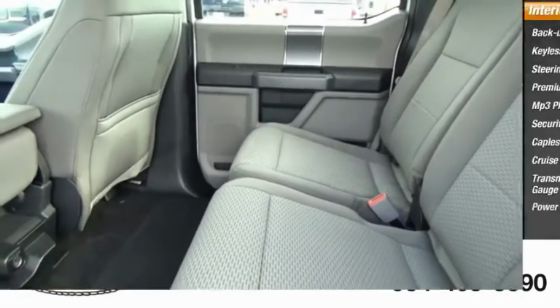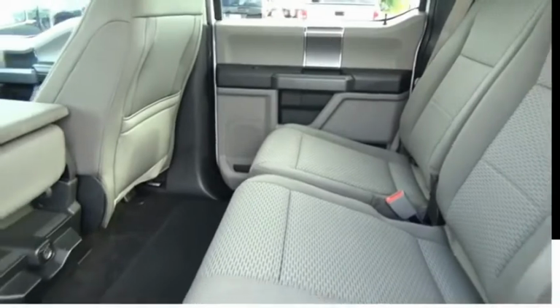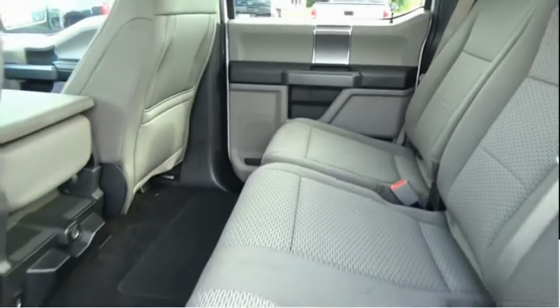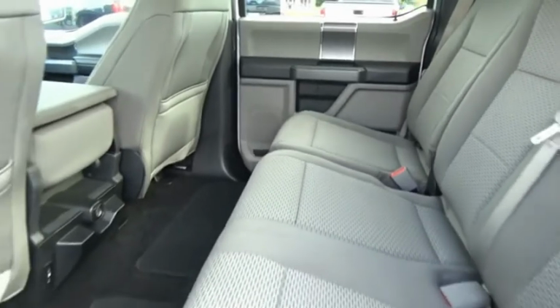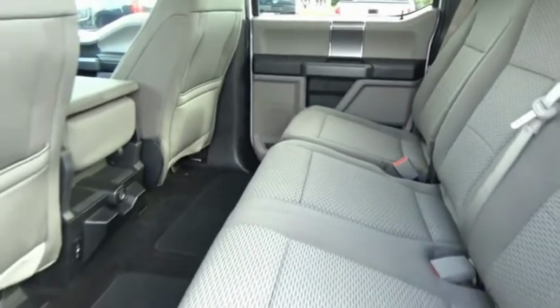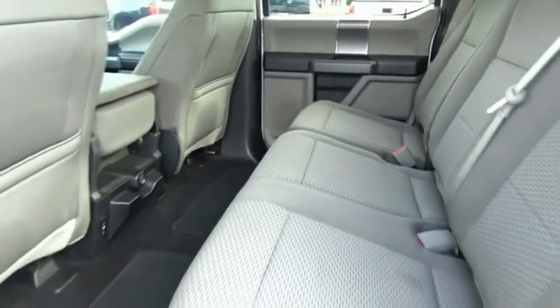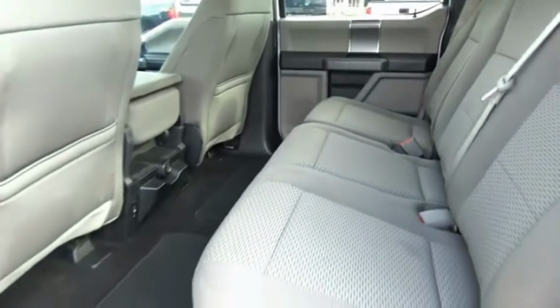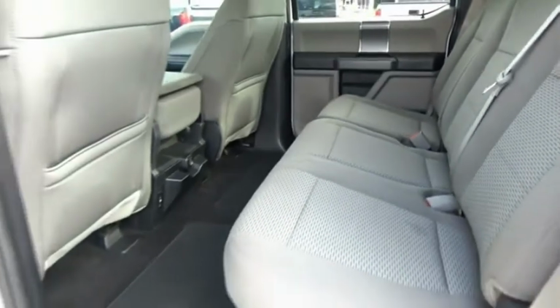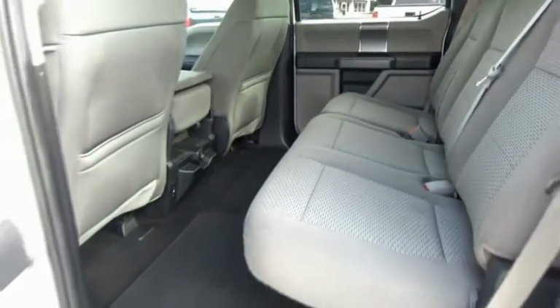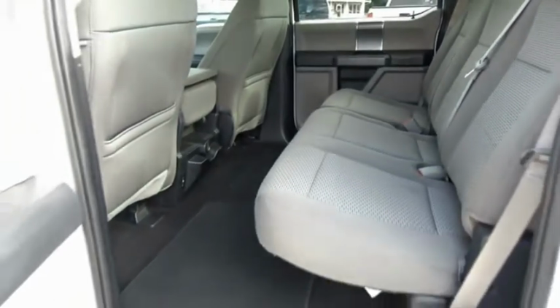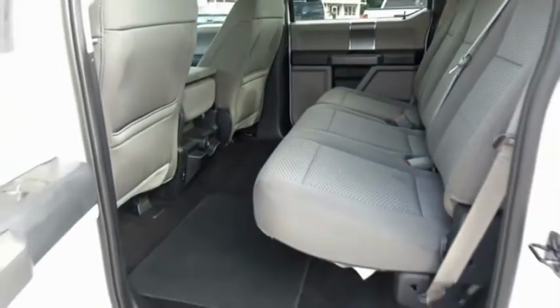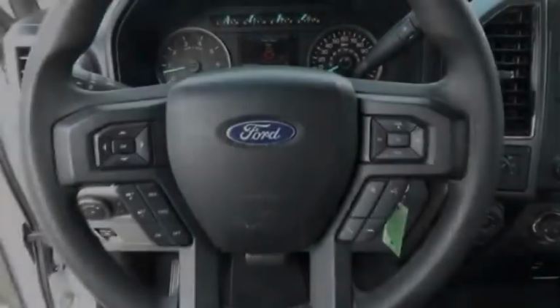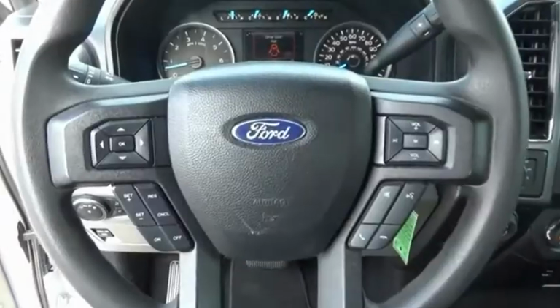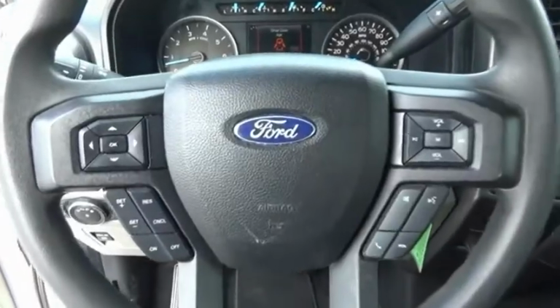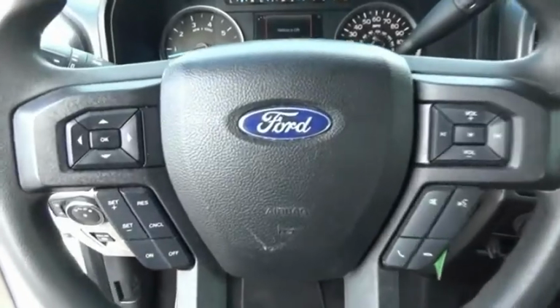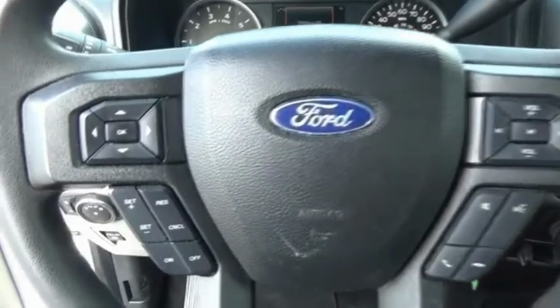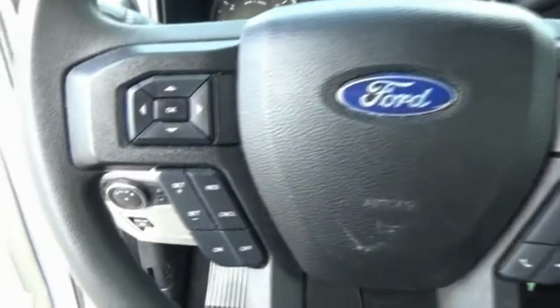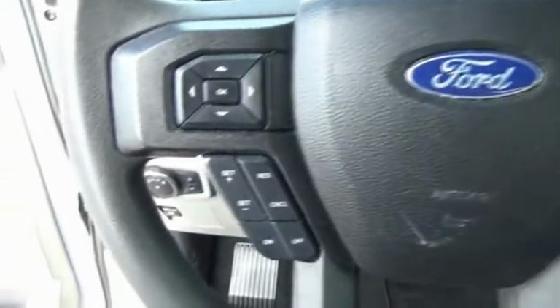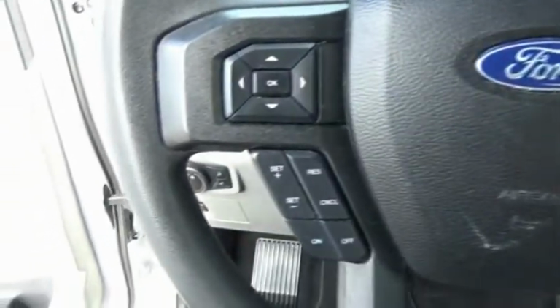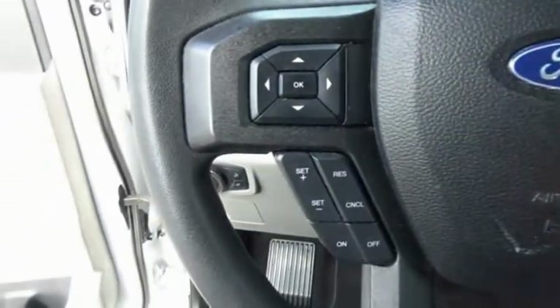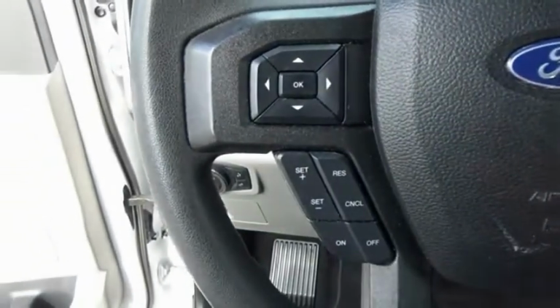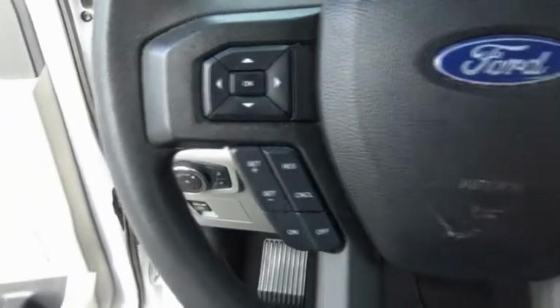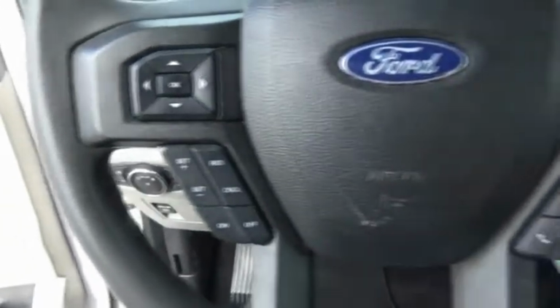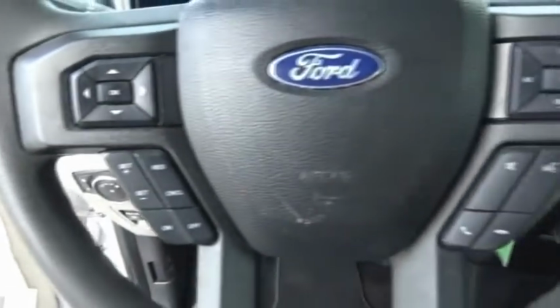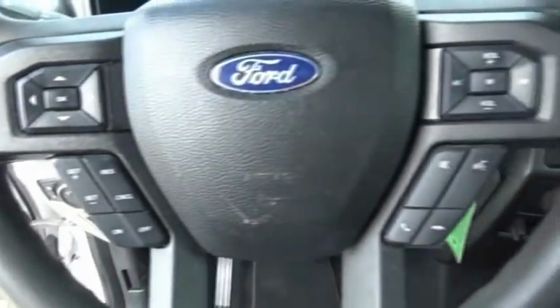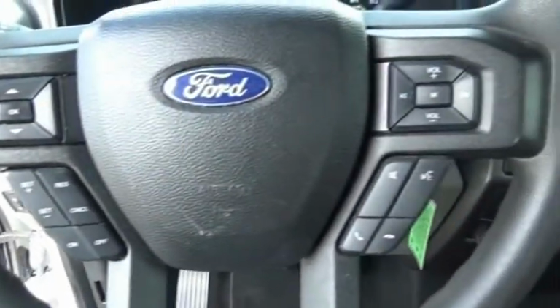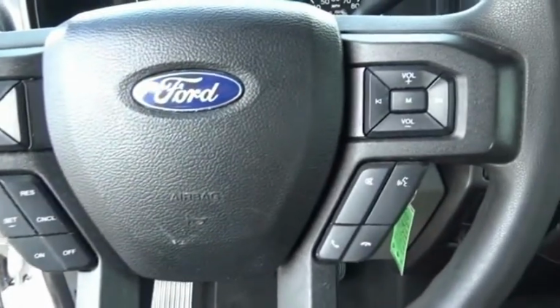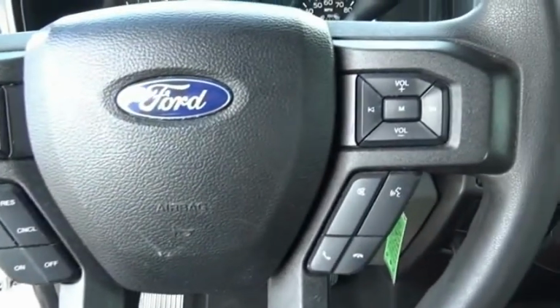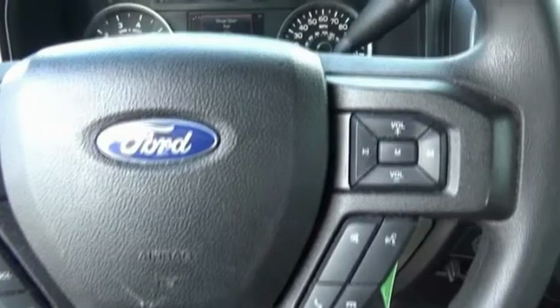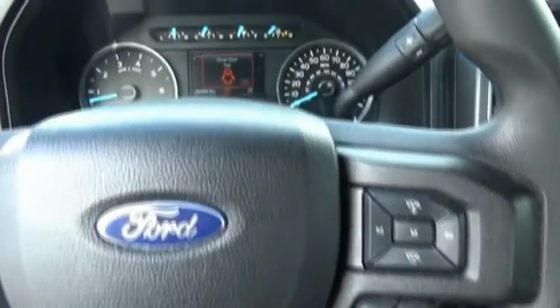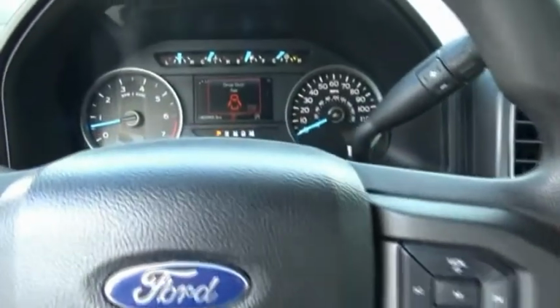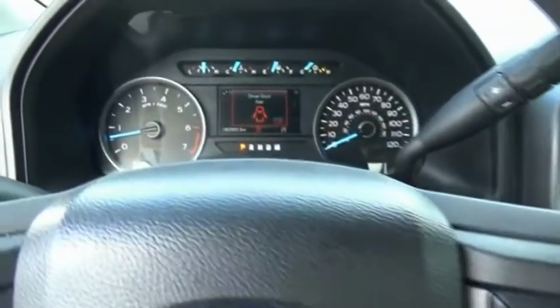A Ford F-150 knows how to handle any situation. It's built to follow orders, no whining. This beauty is sure to make you the talk of the neighborhood. So call or drop in for a test drive today.